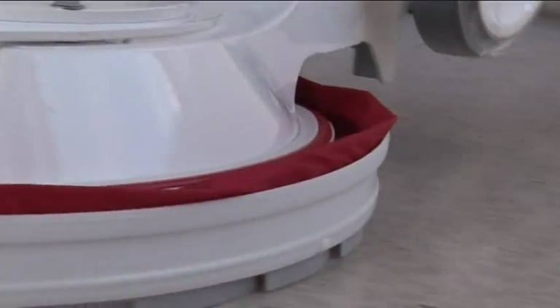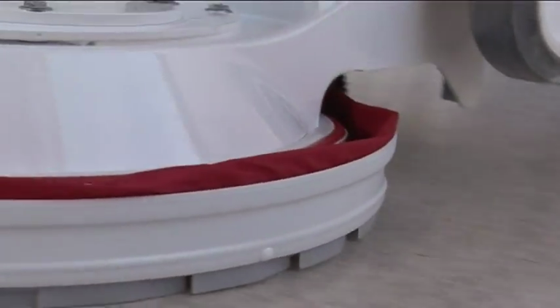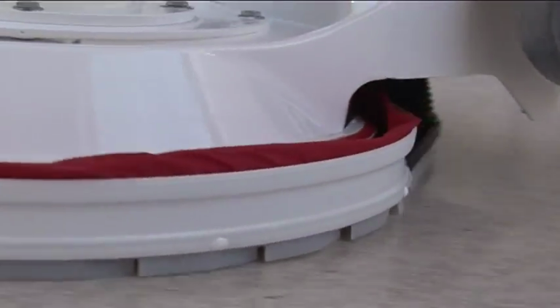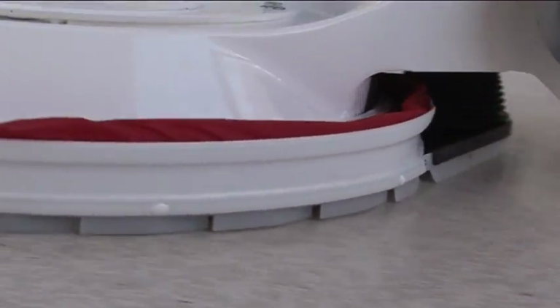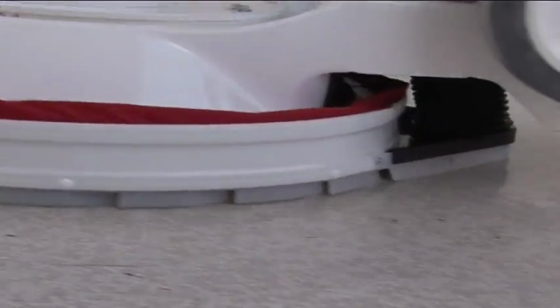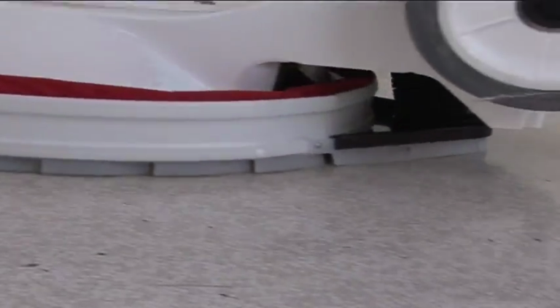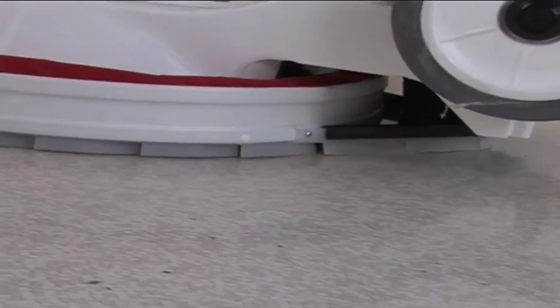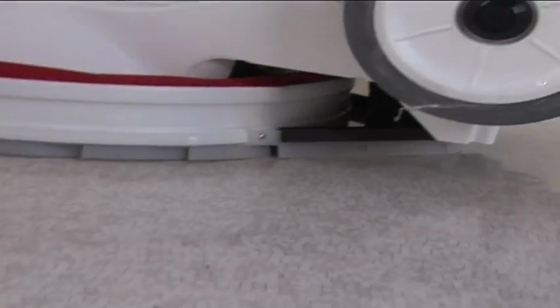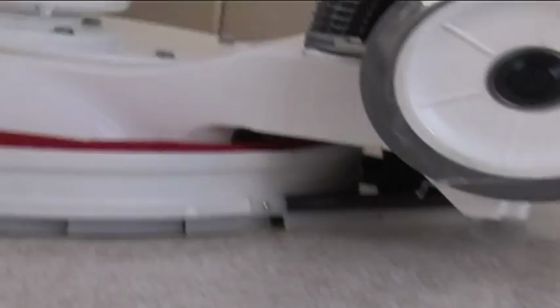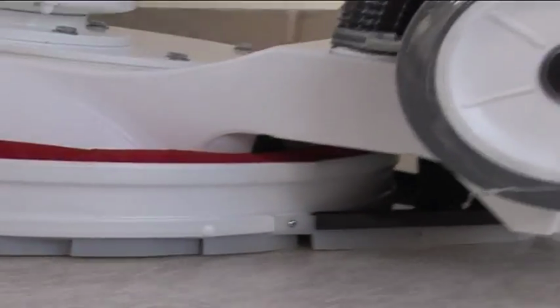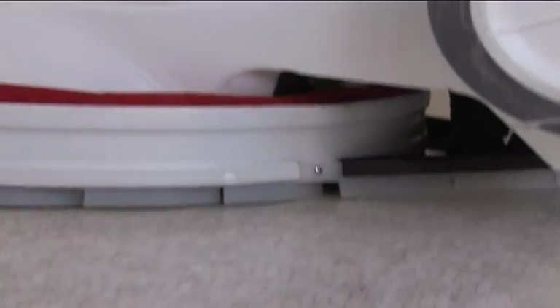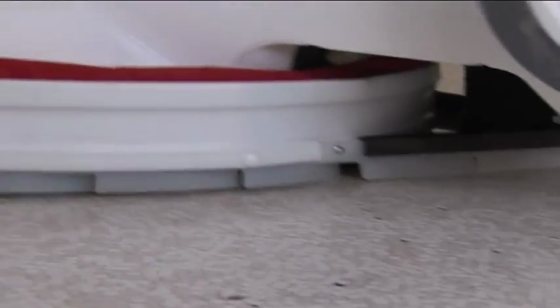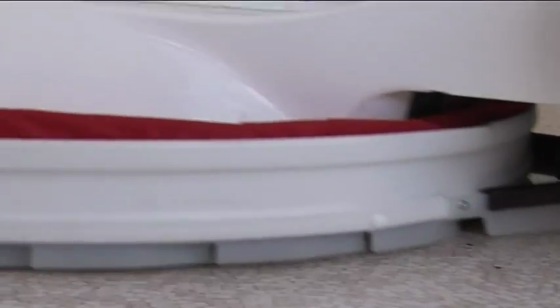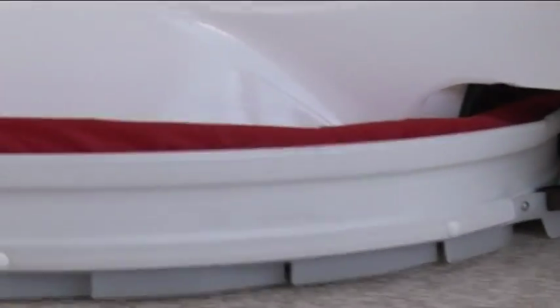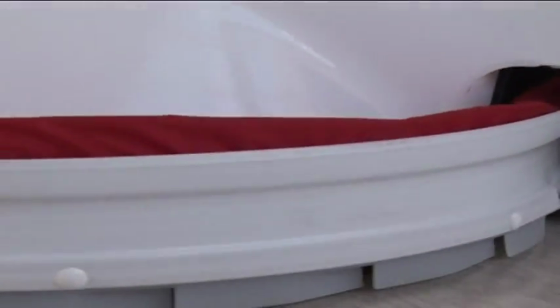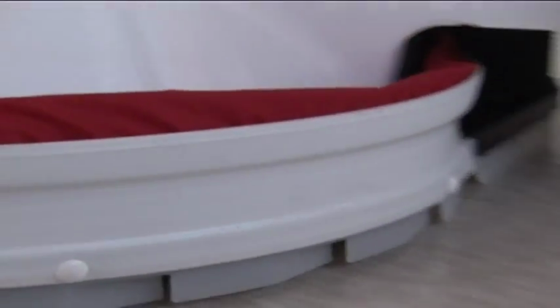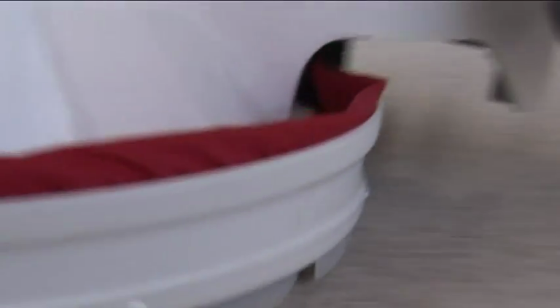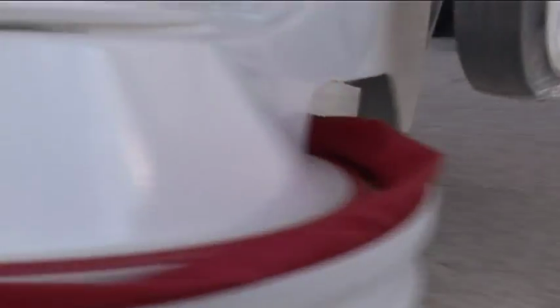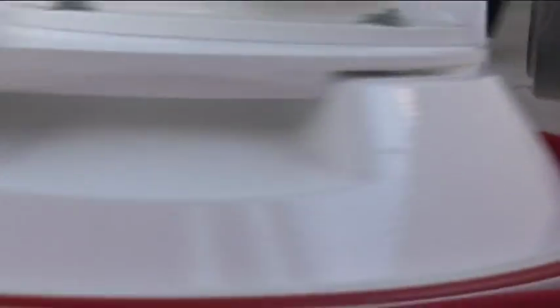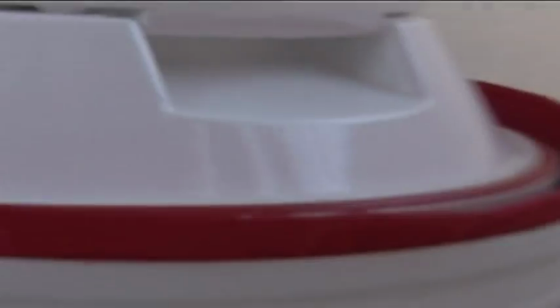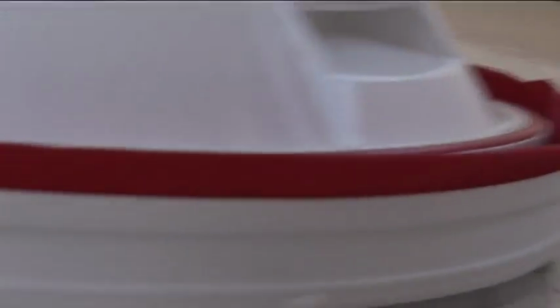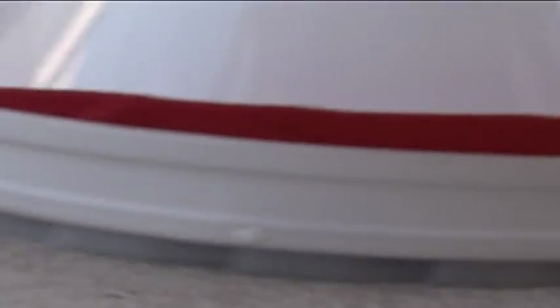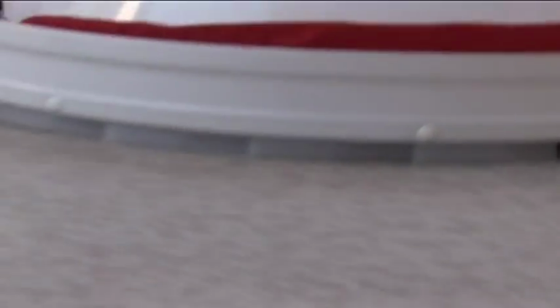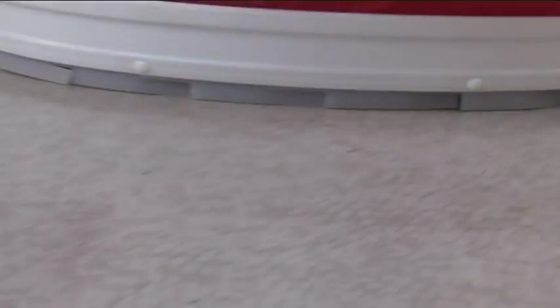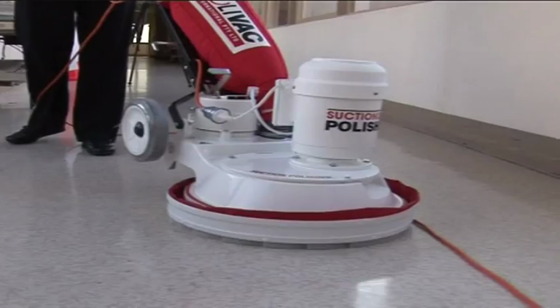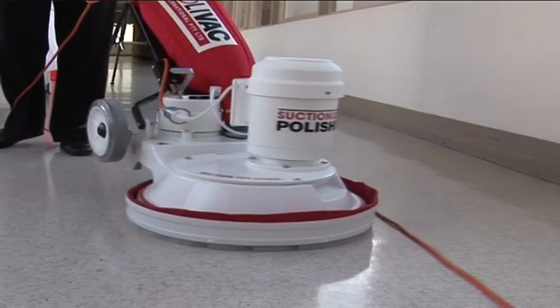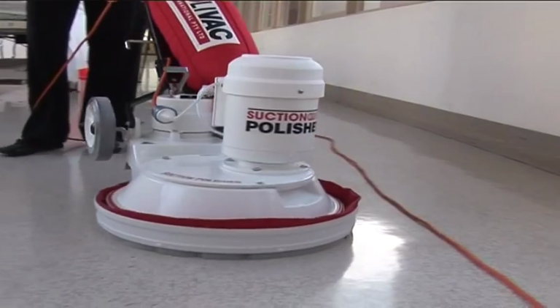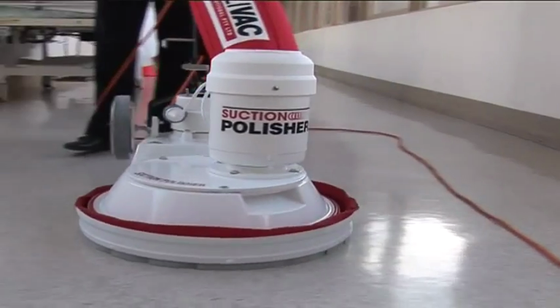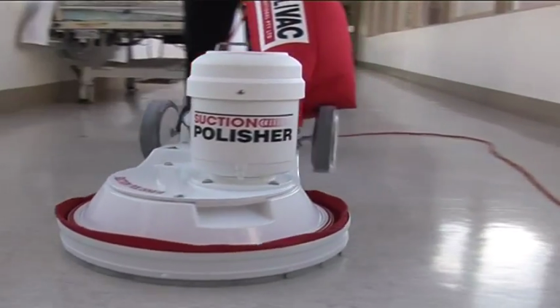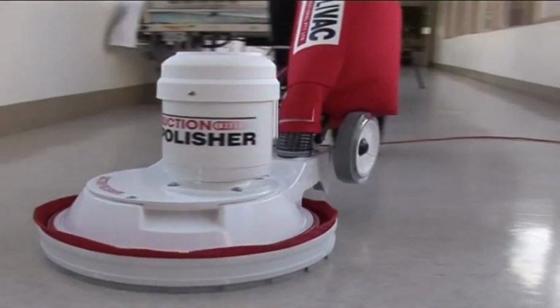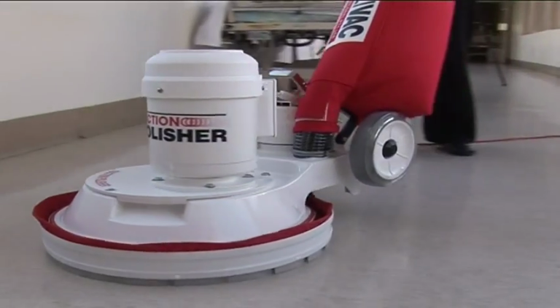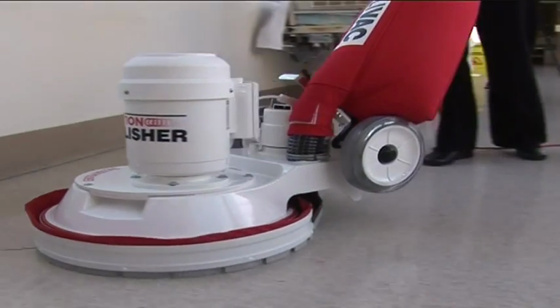The floating skirt assembly traps dust and eliminates the need for secondary vacuuming. It also has a larger skirt retainer to protect furniture.